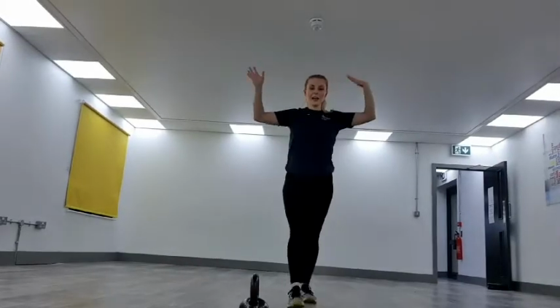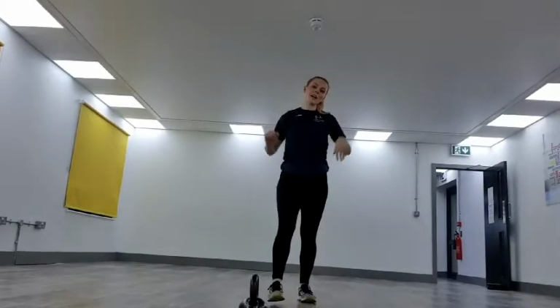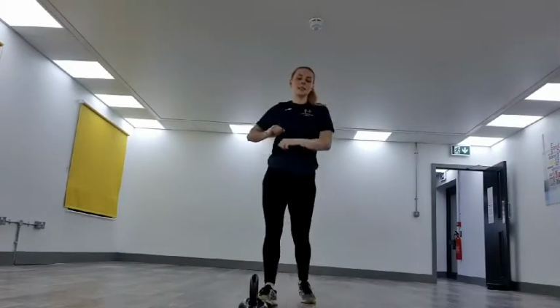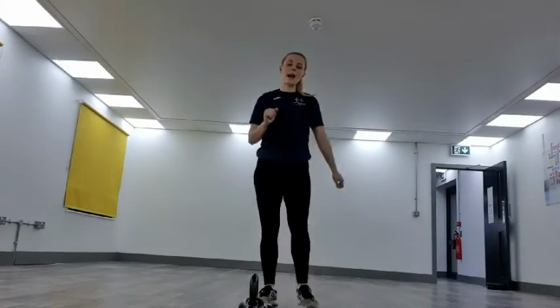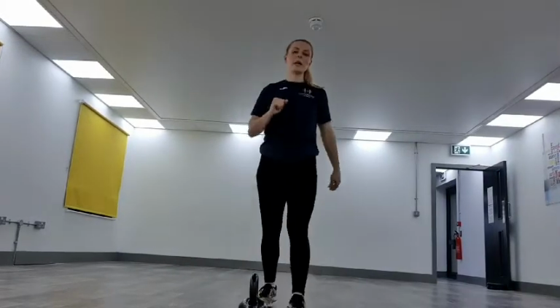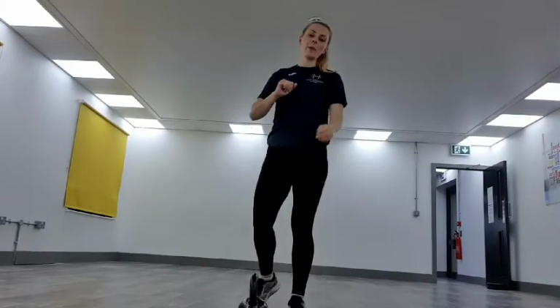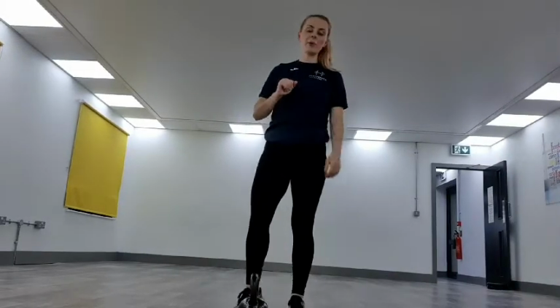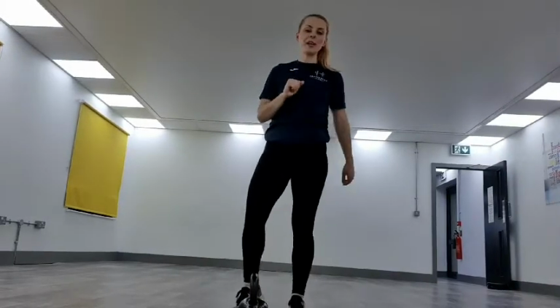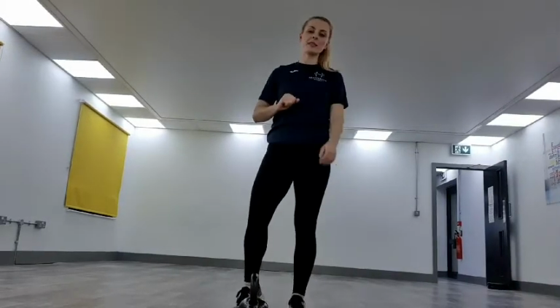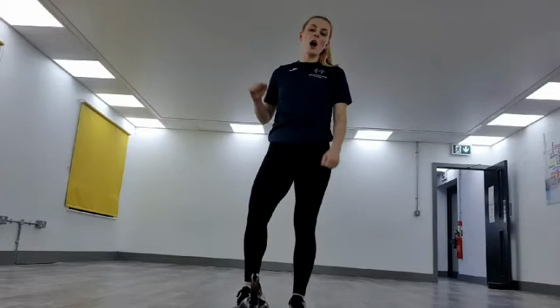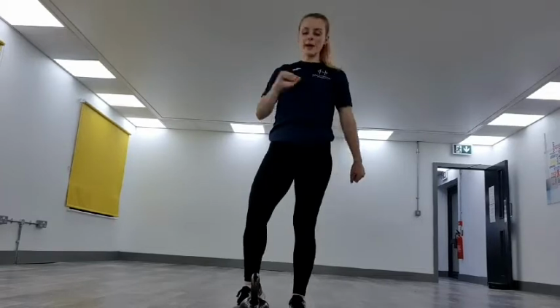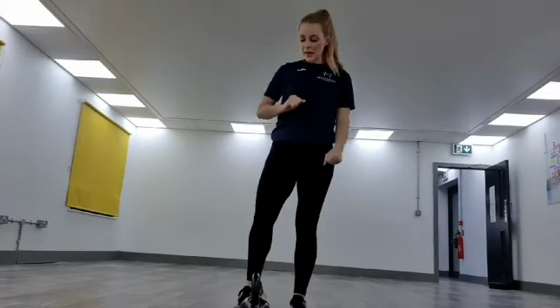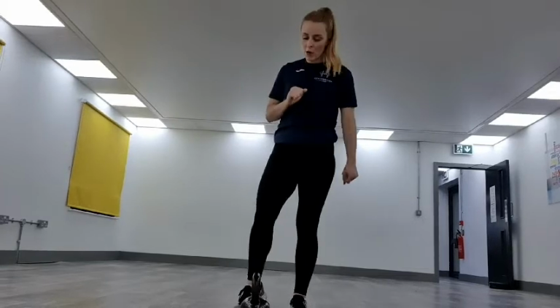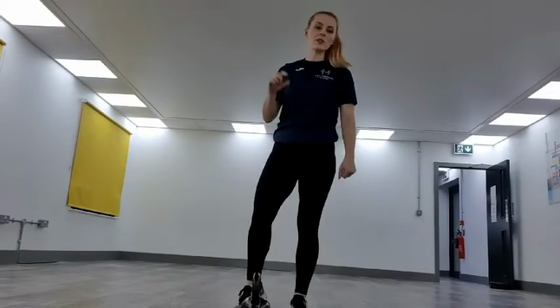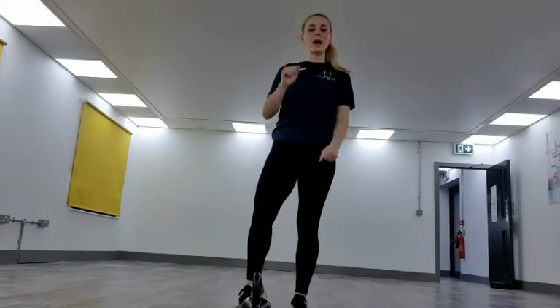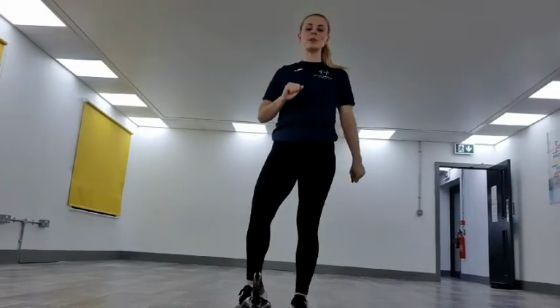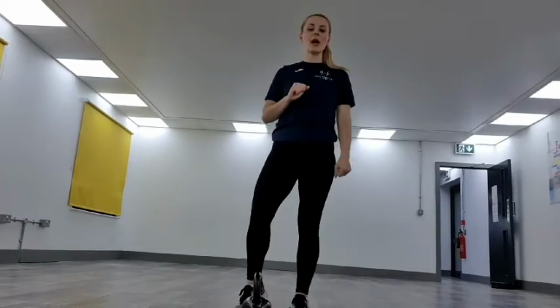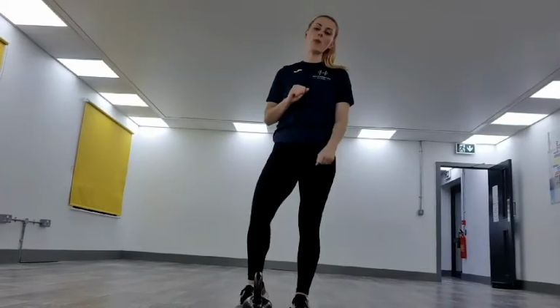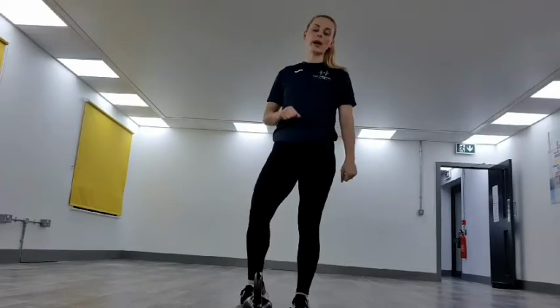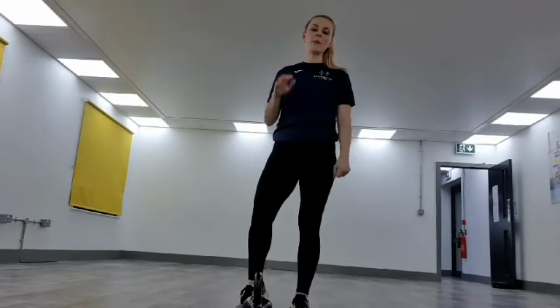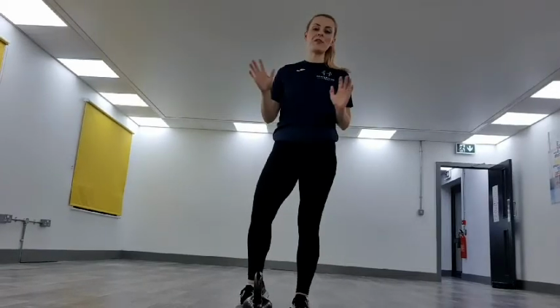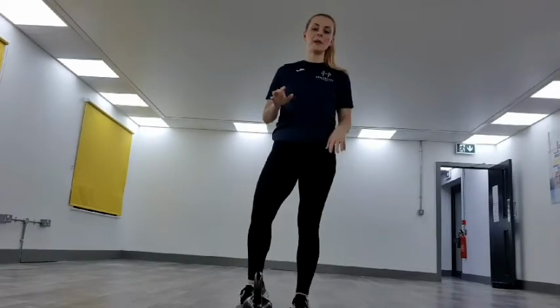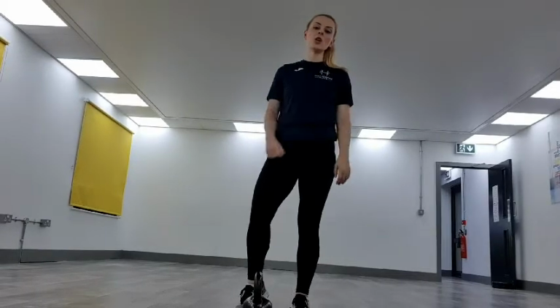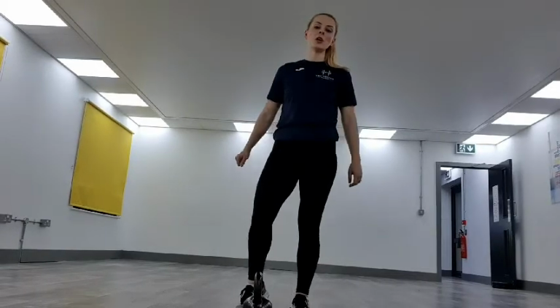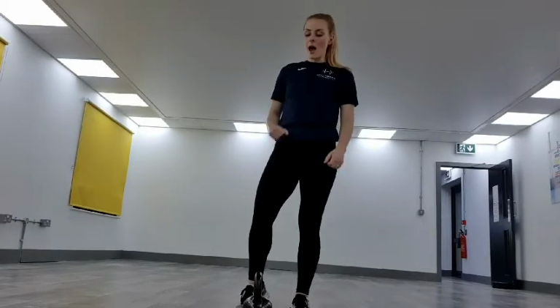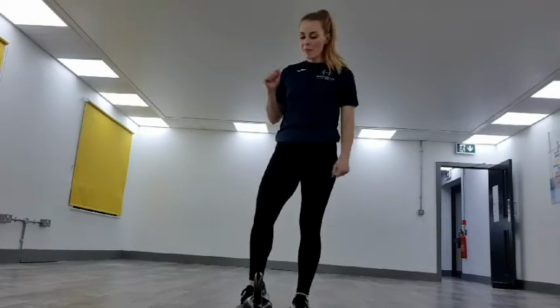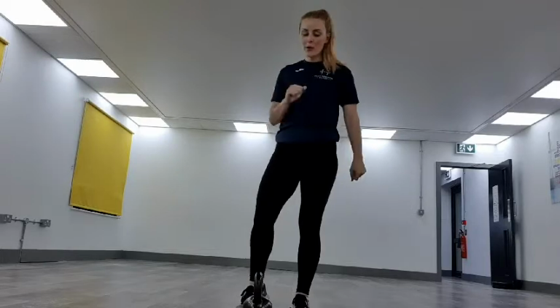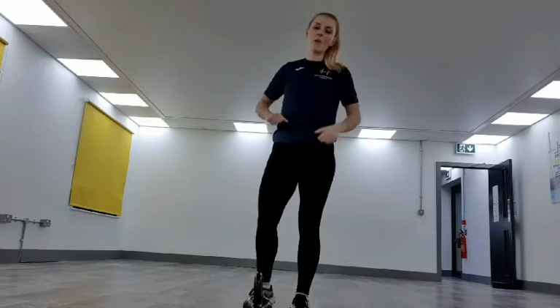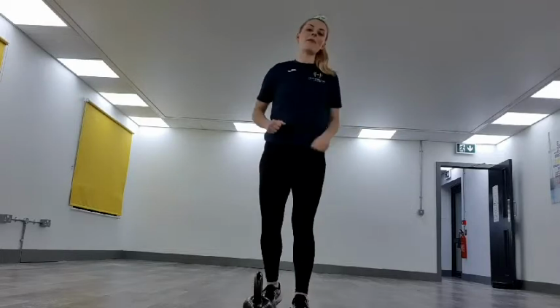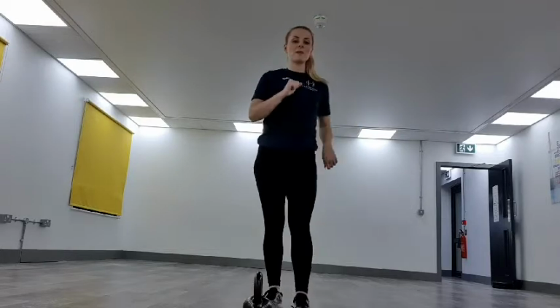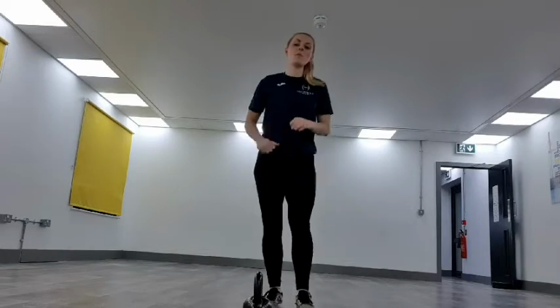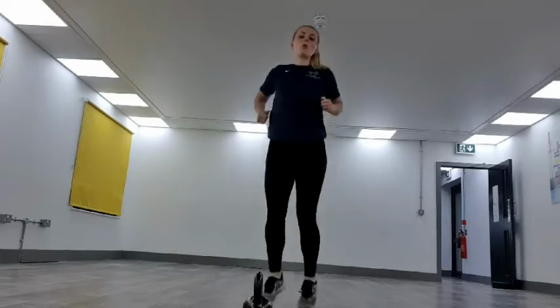Hi guys, it's Amy here from Hebrew Fitness. I'm here to take you through a simple kettlebell workout. It's about 15 minutes long. Before we get going, we'll have a bit of a simple warm-up.